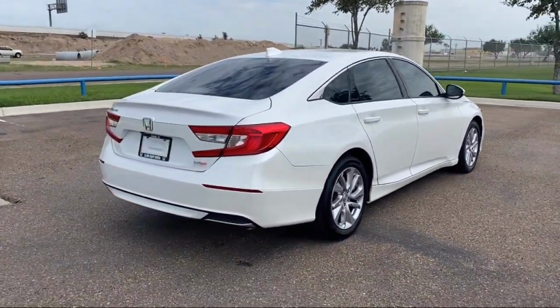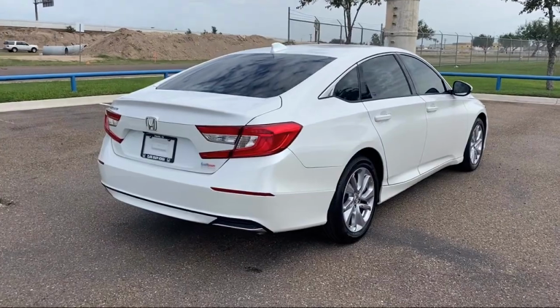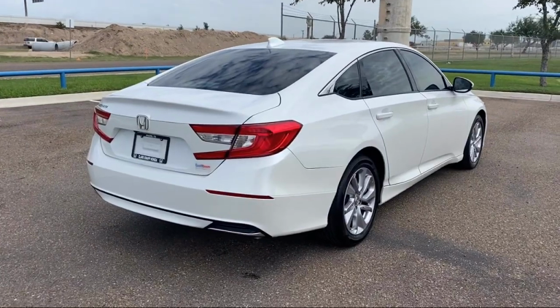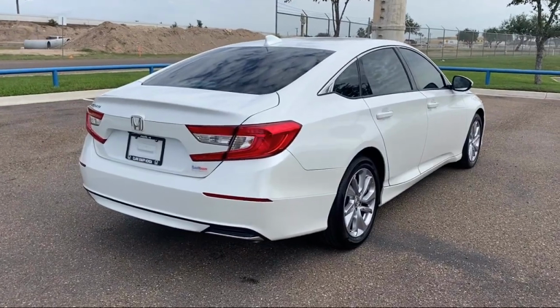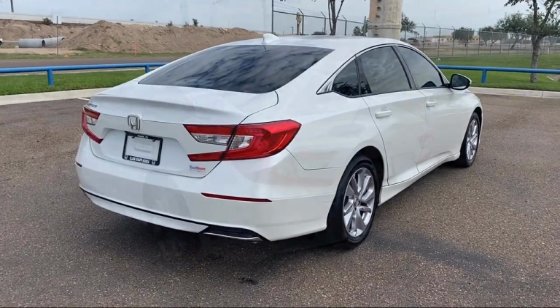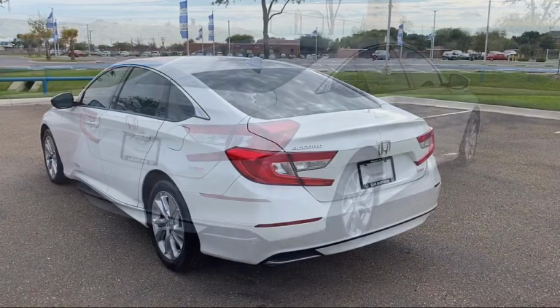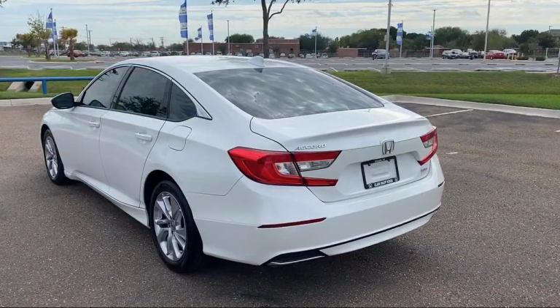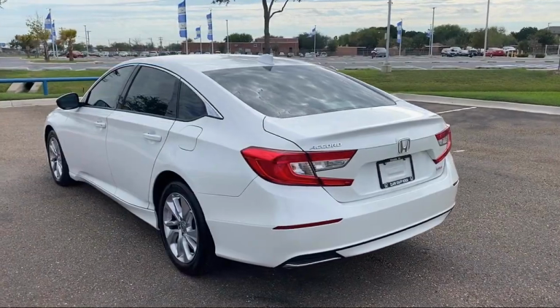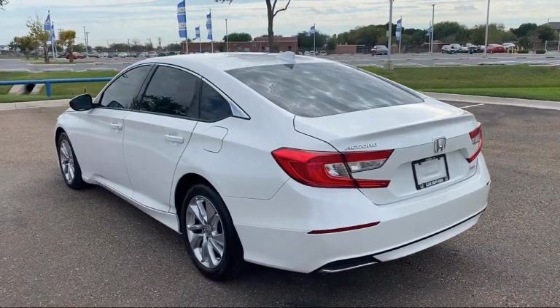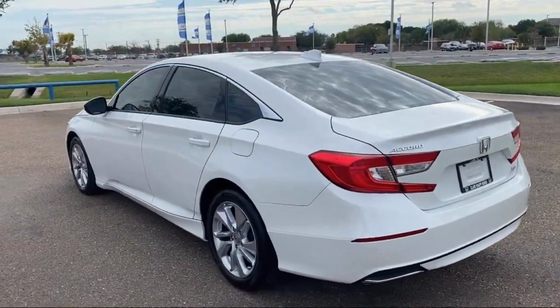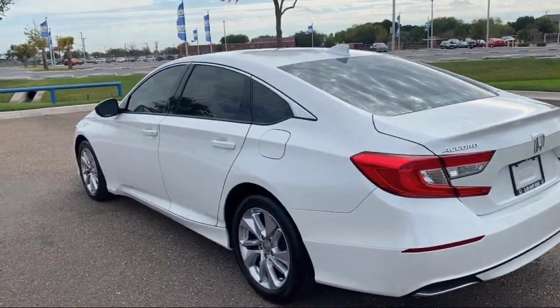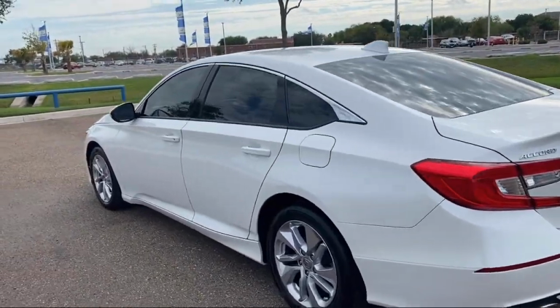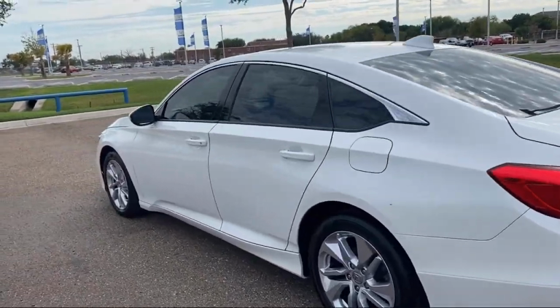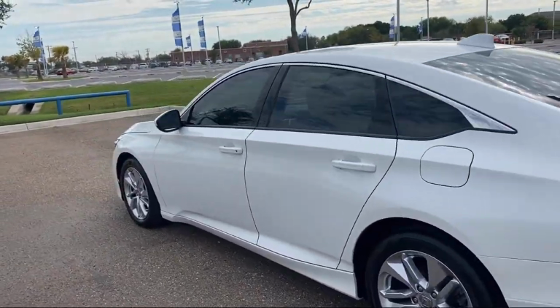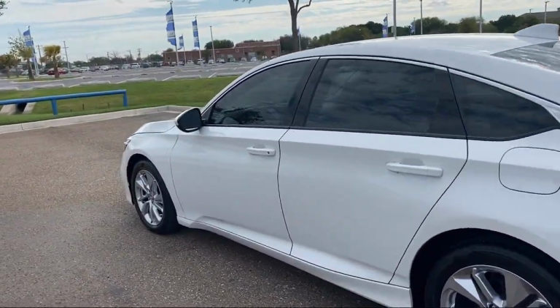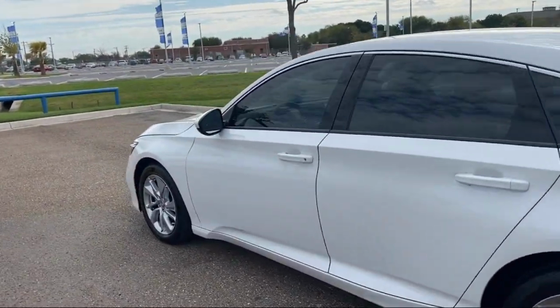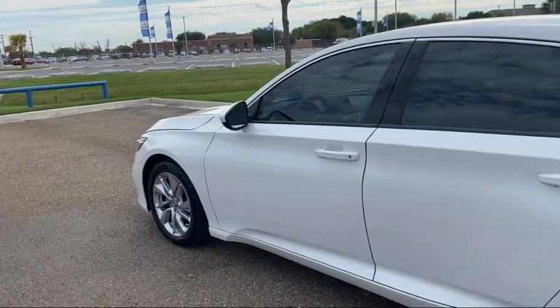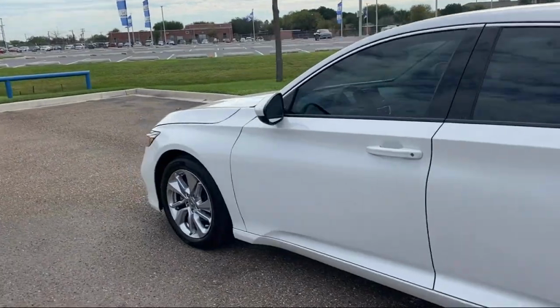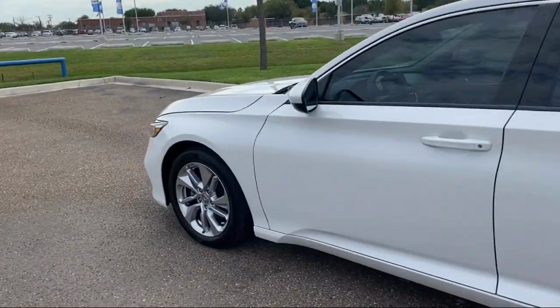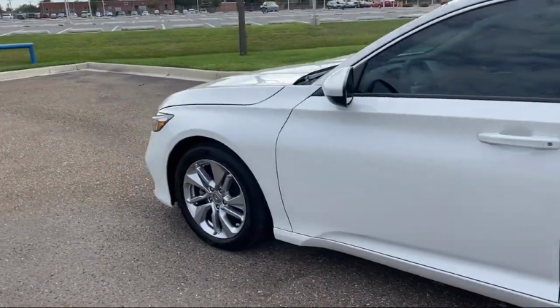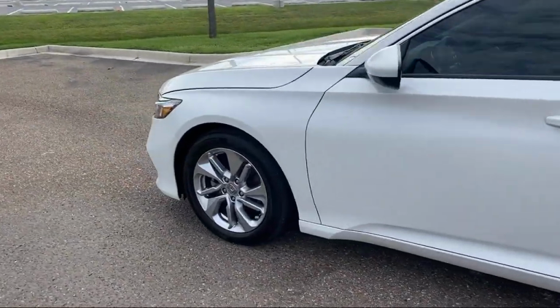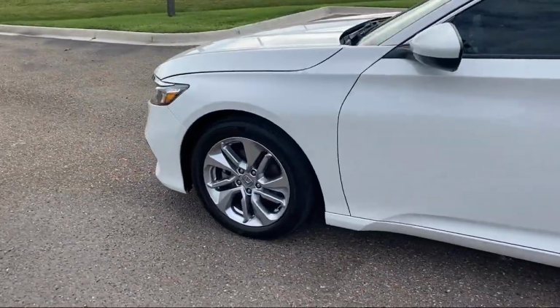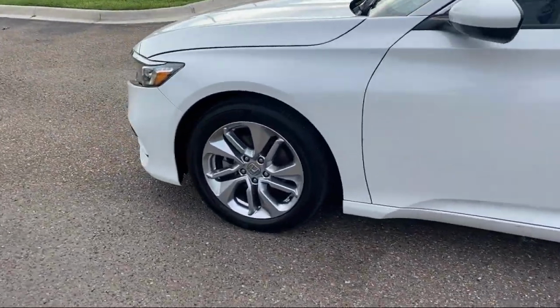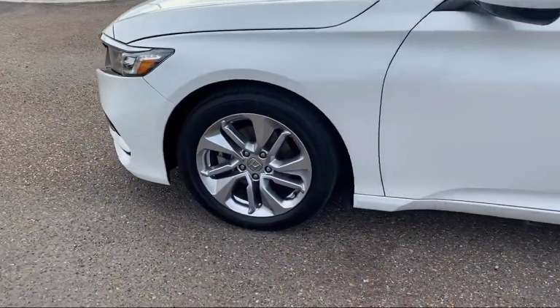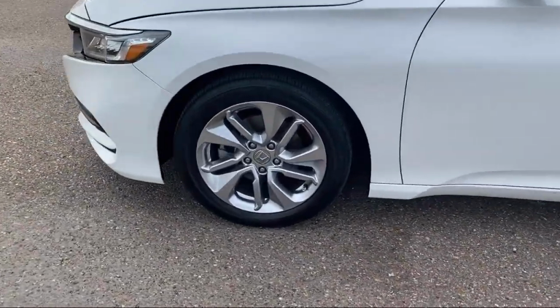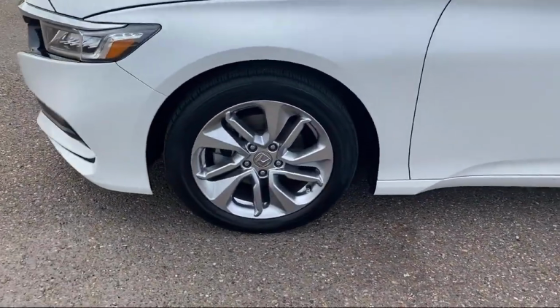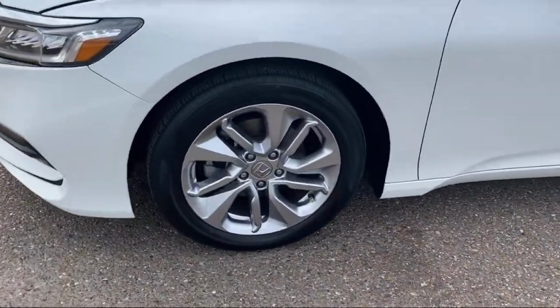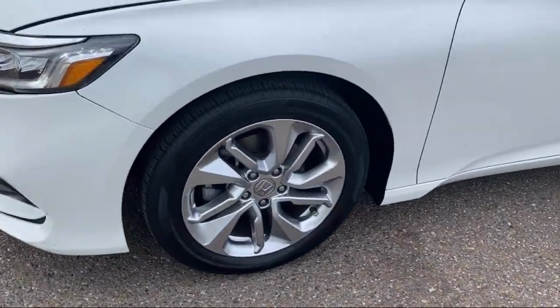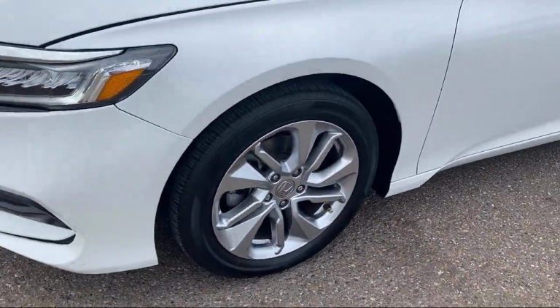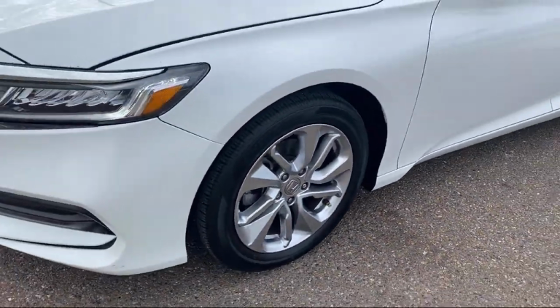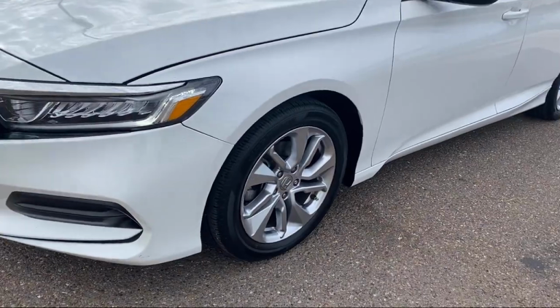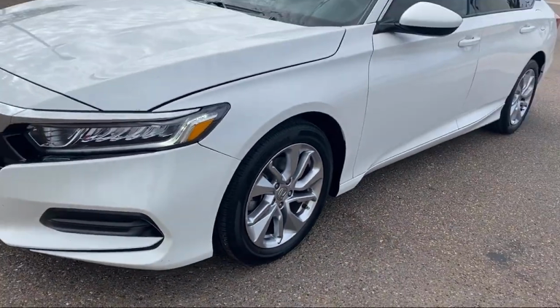It also features steering wheel controls, electronic stability control, speed sensing steering, tire pressure monitoring system, traction control, and has less than 30,000 miles on the odometer.